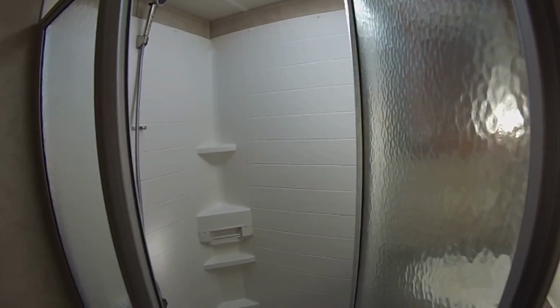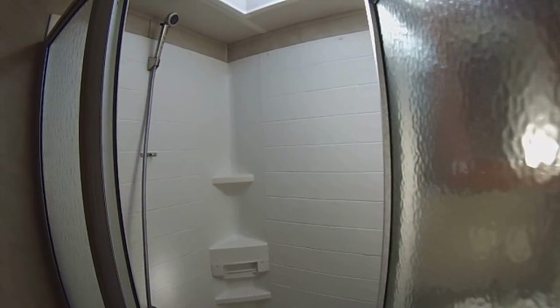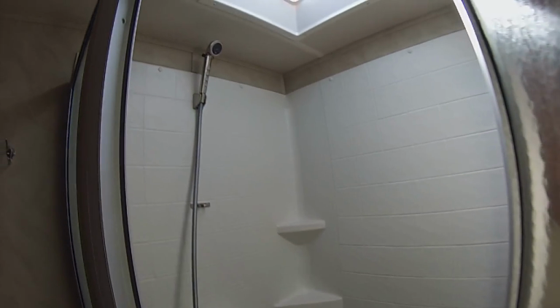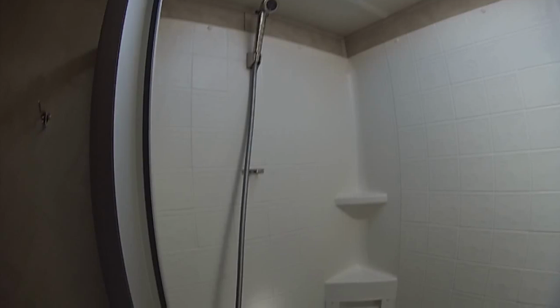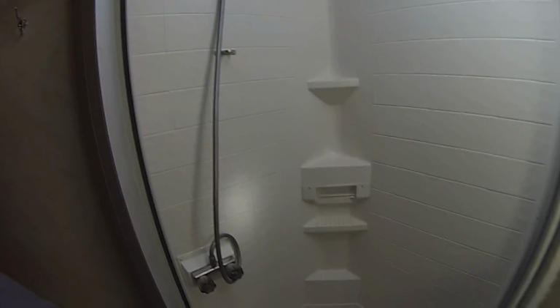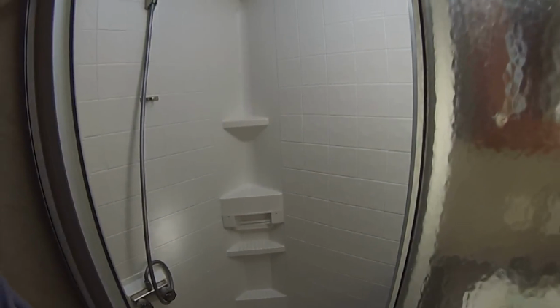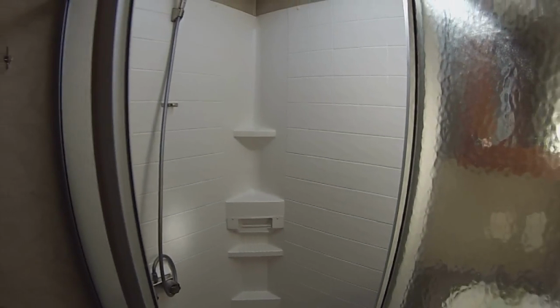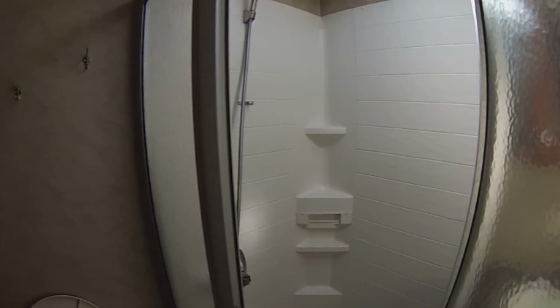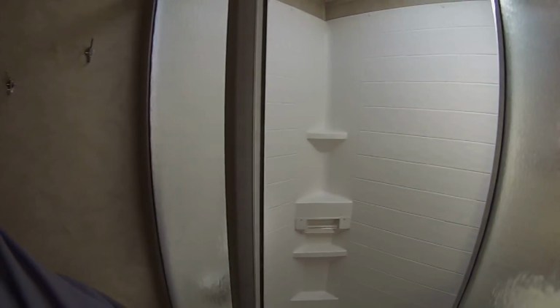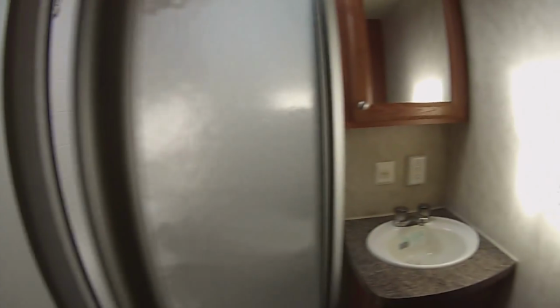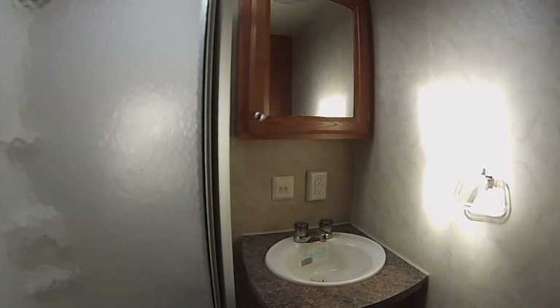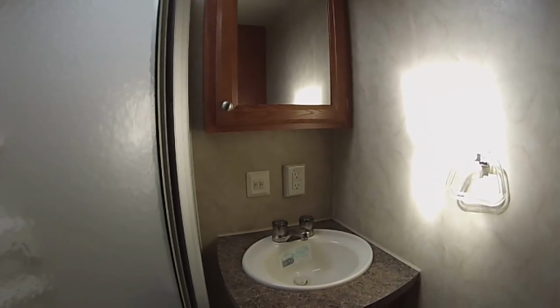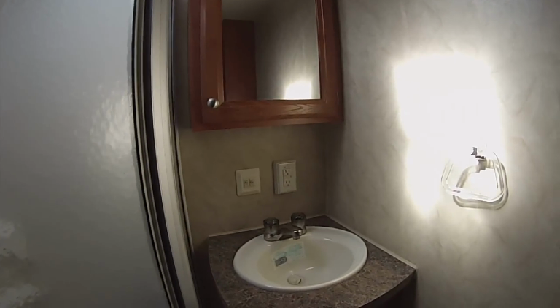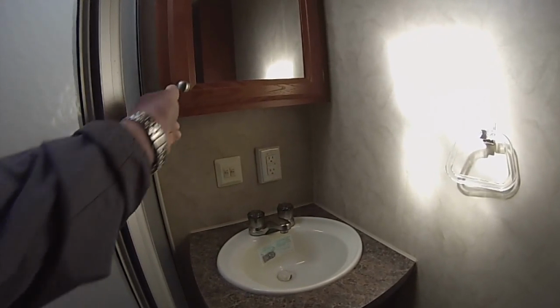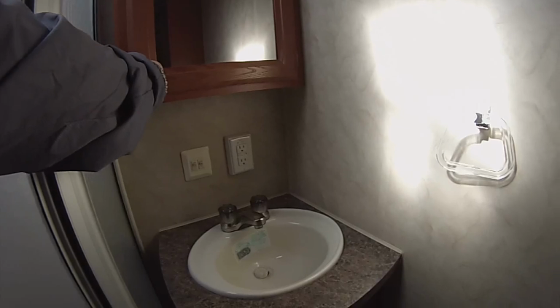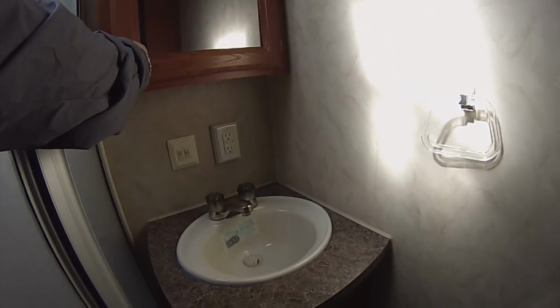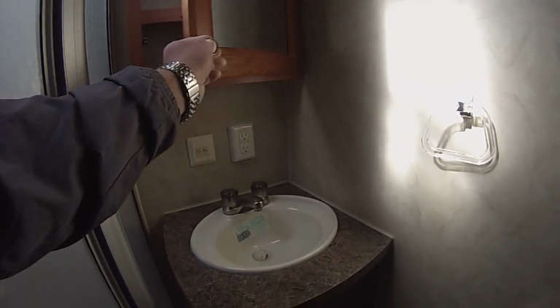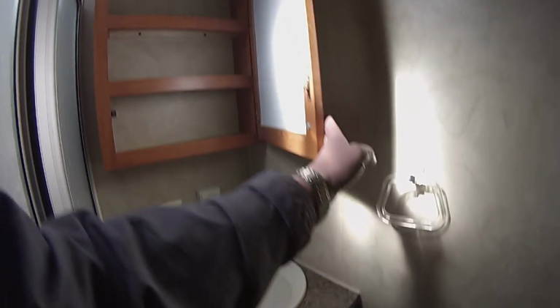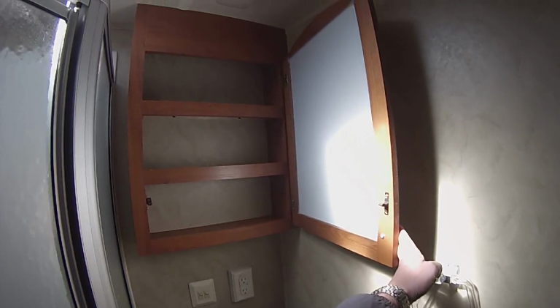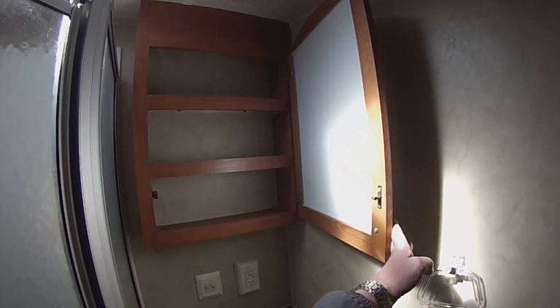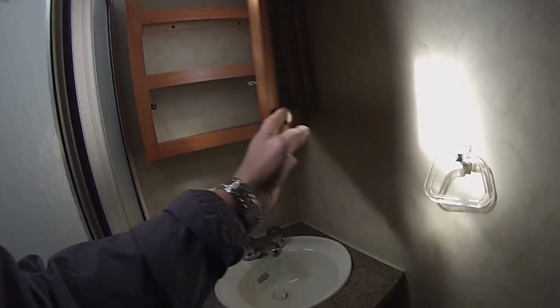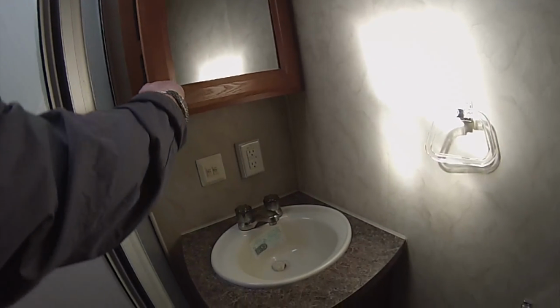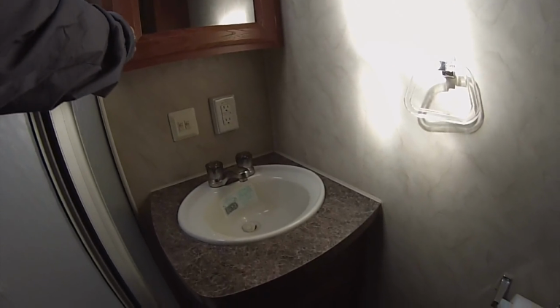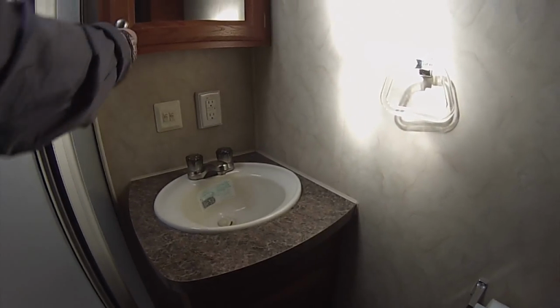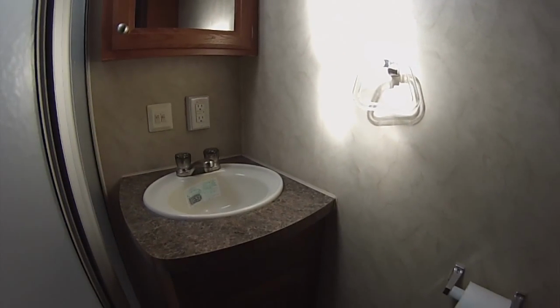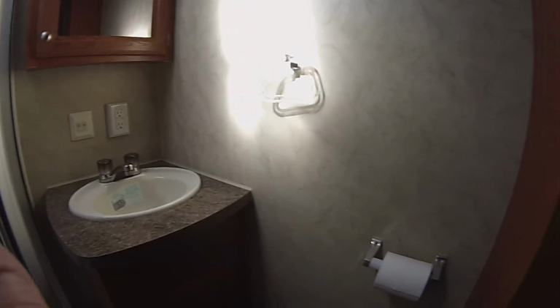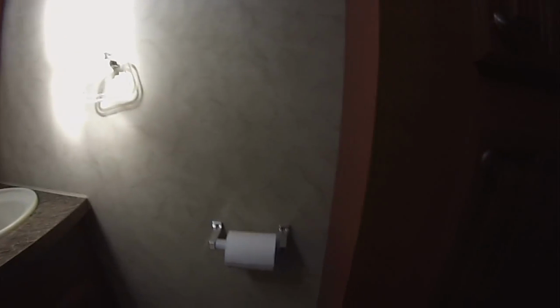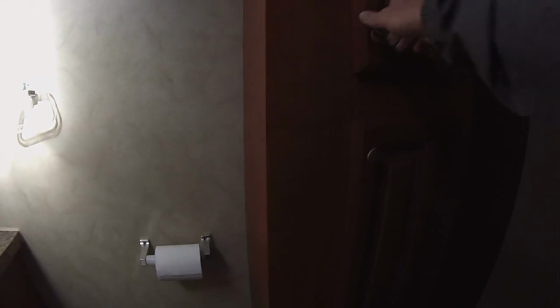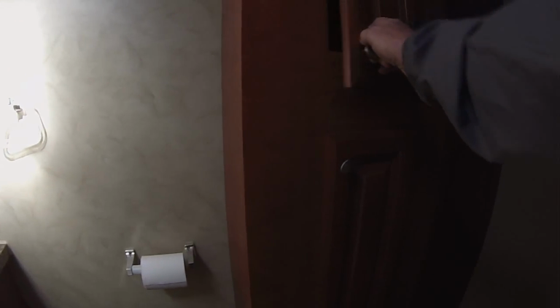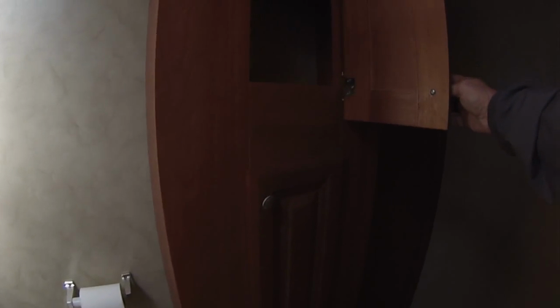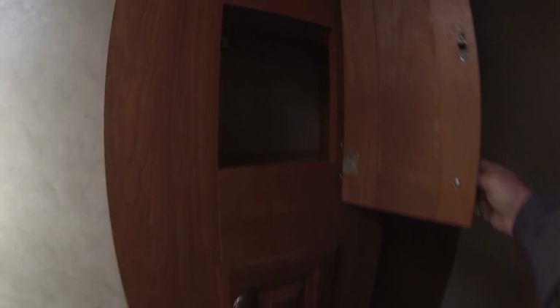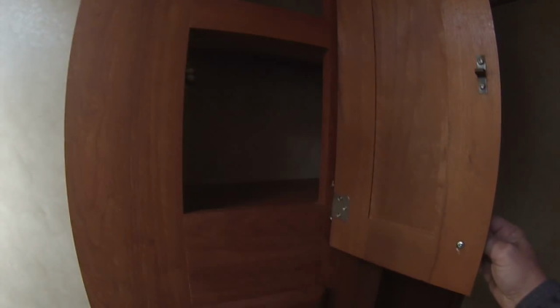There's a nice size shower, medicine cabinet, sink, and storage in there, with more storage here as well.